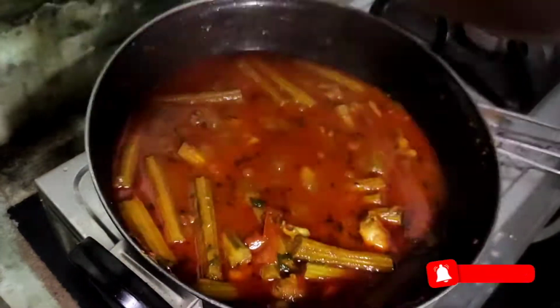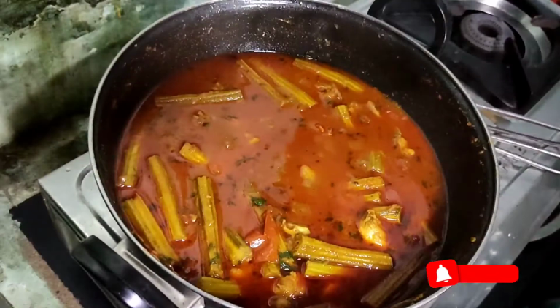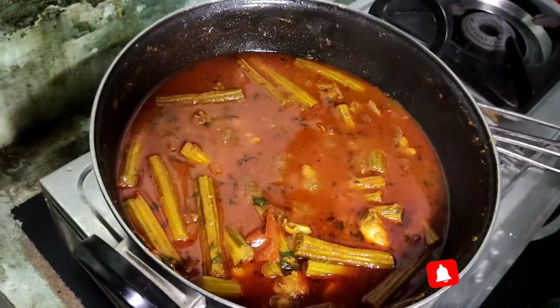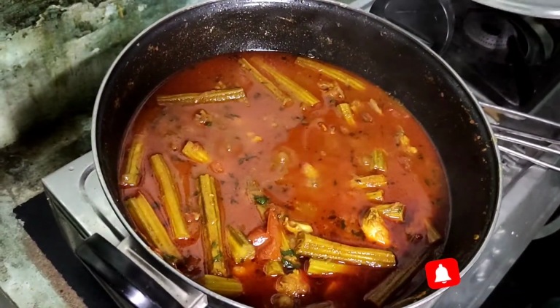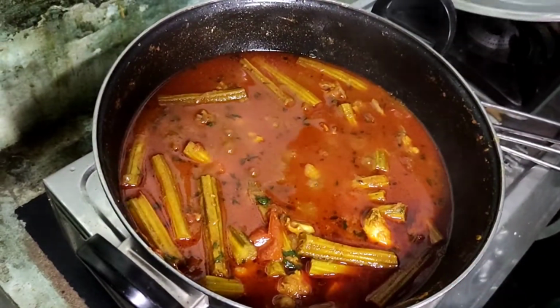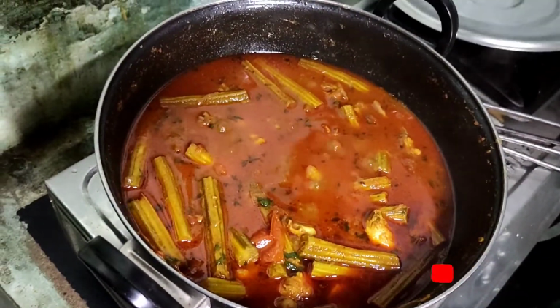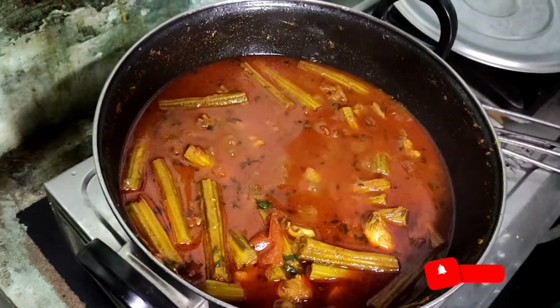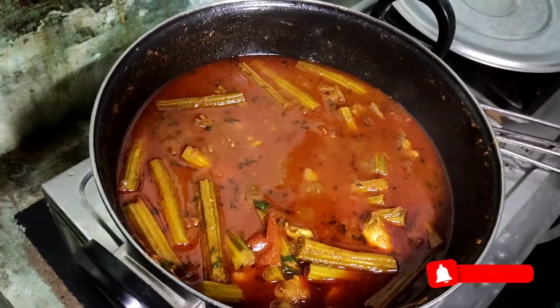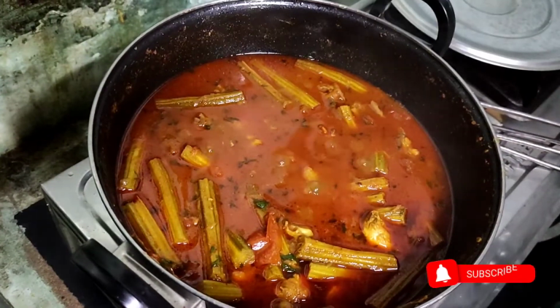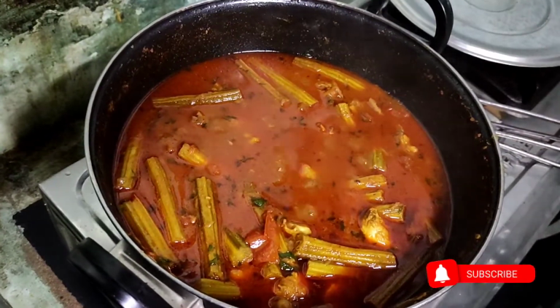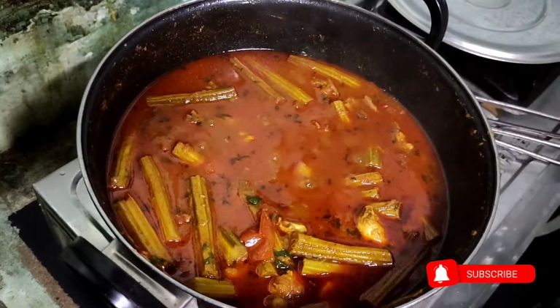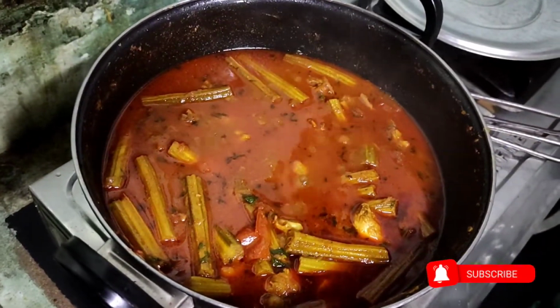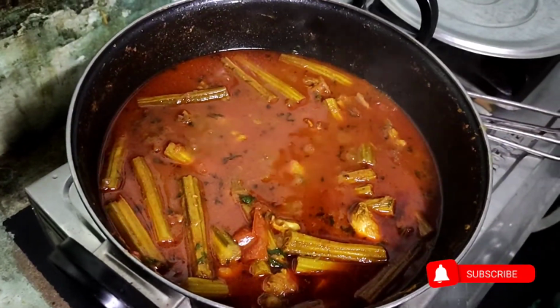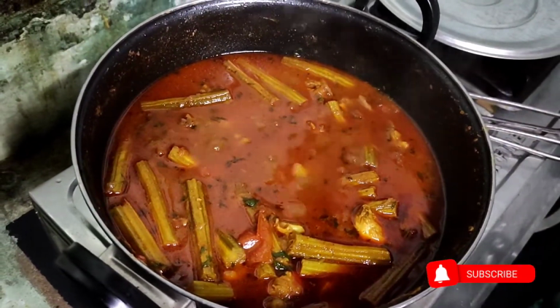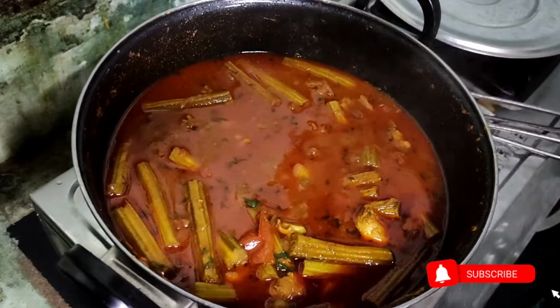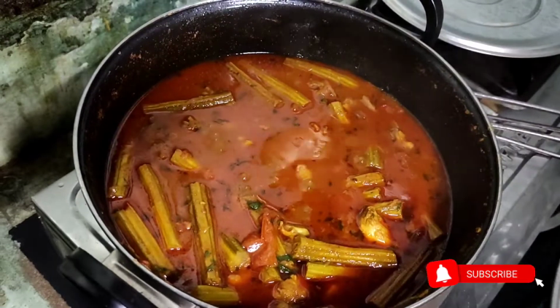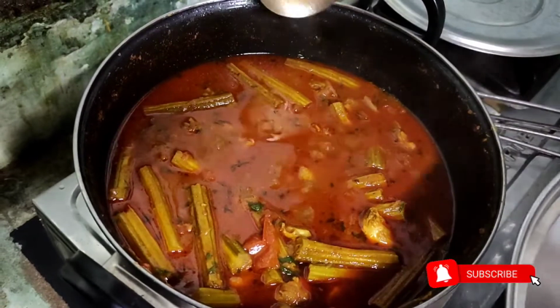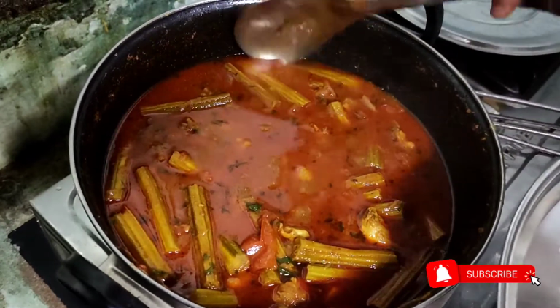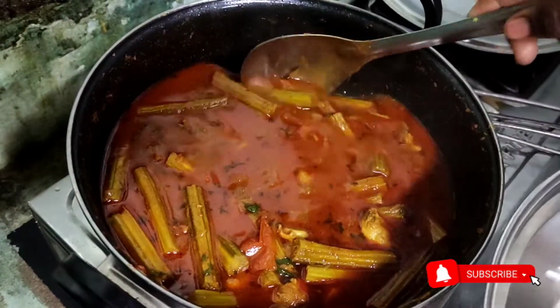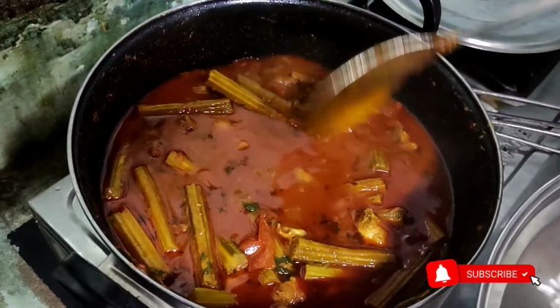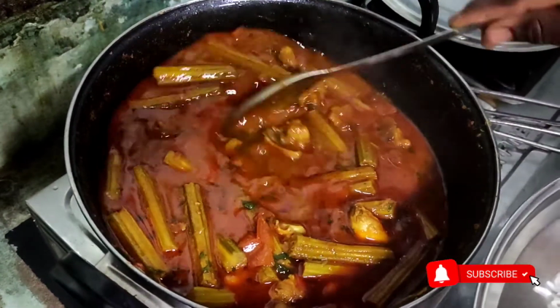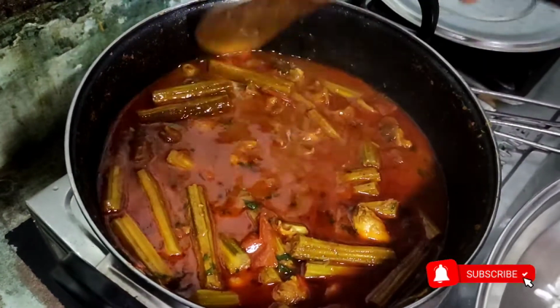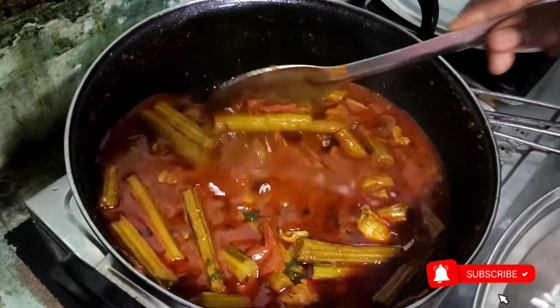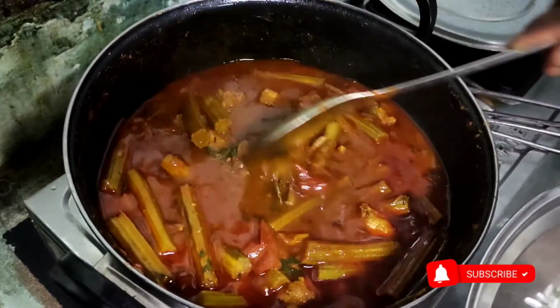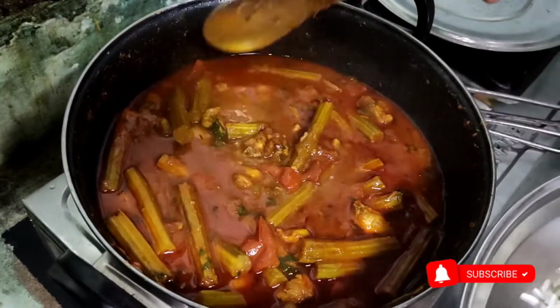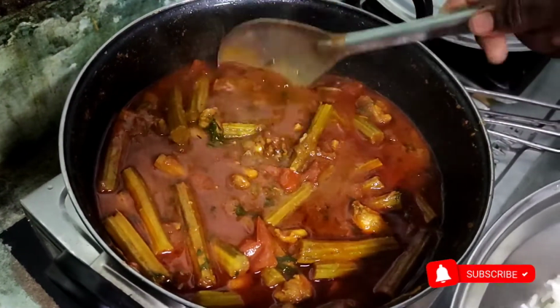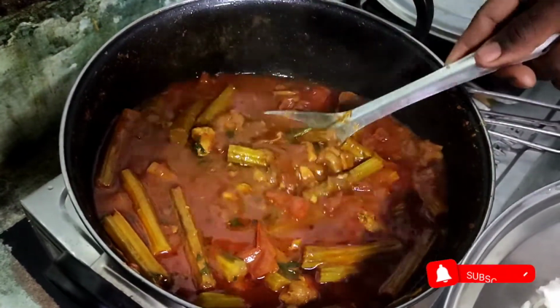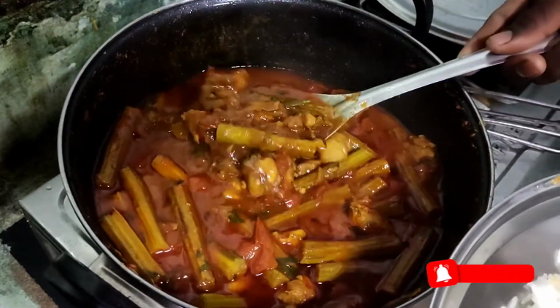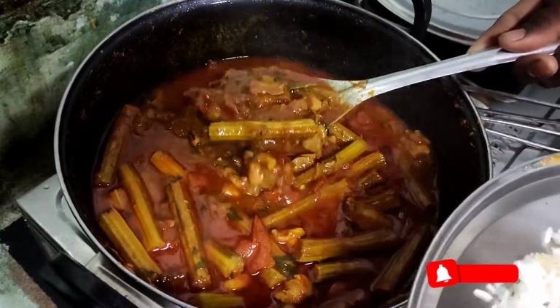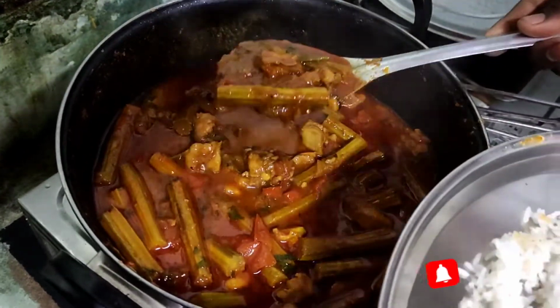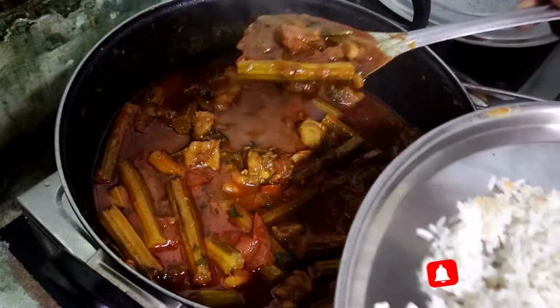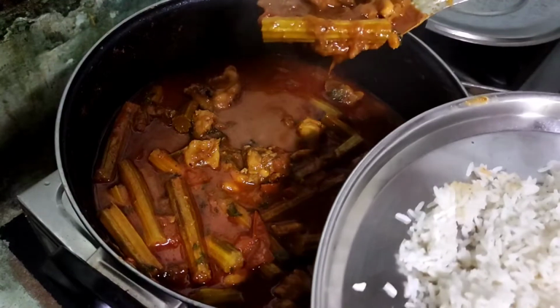This chicken has a lot of flavor. Try it! Like the video, subscribe, and click the bell icon.